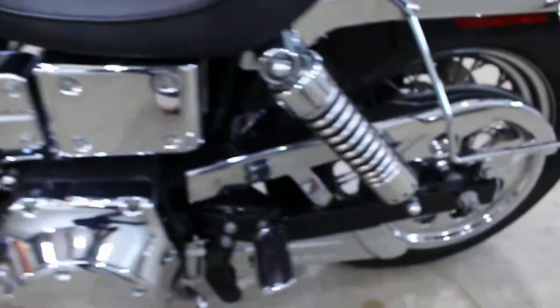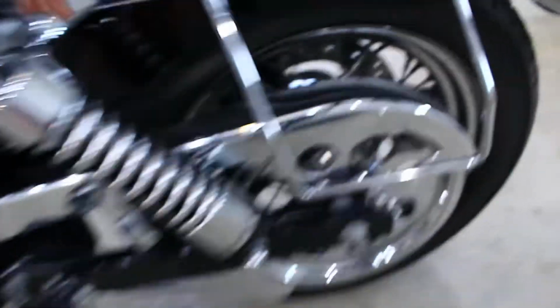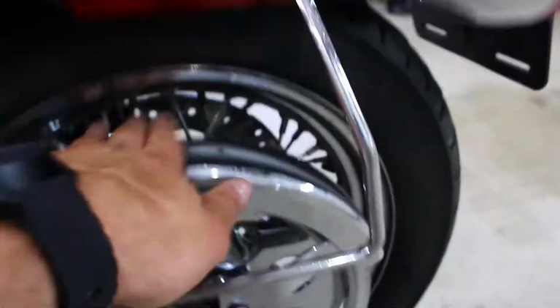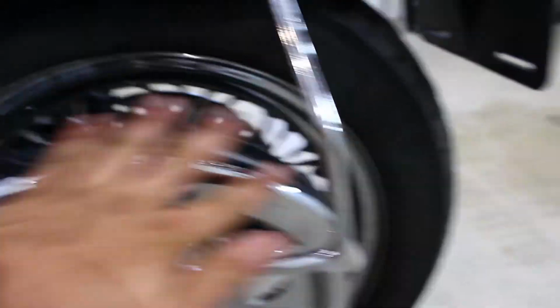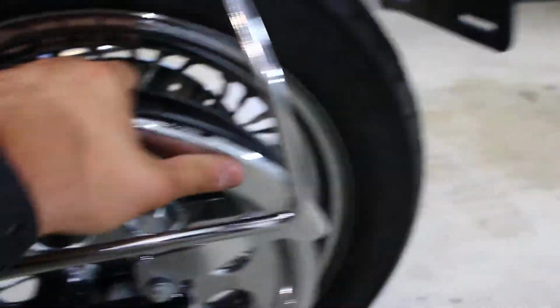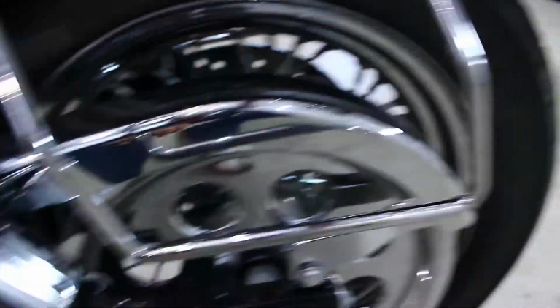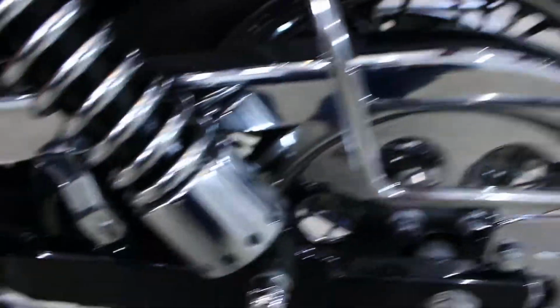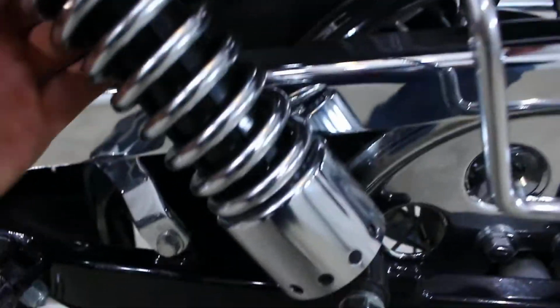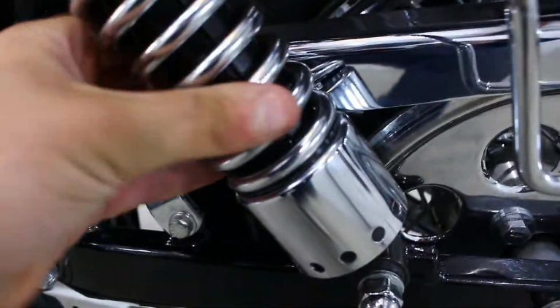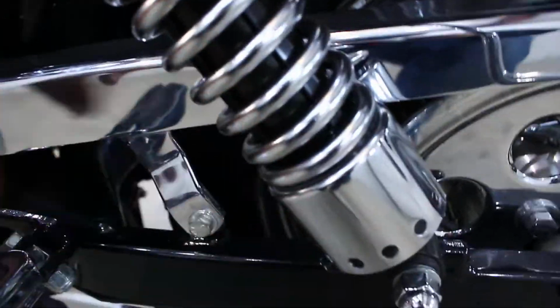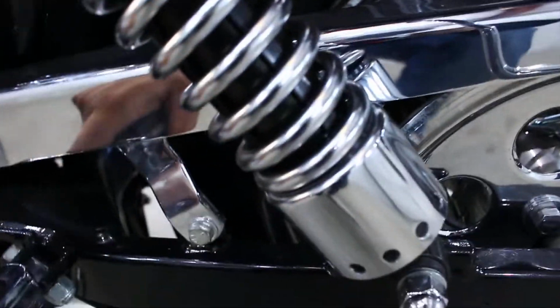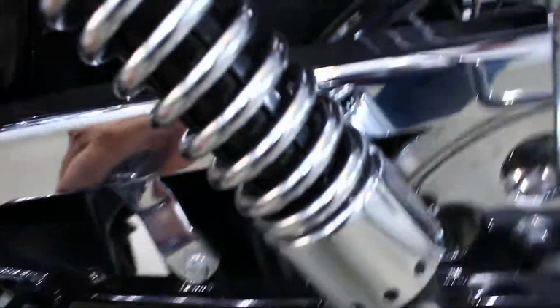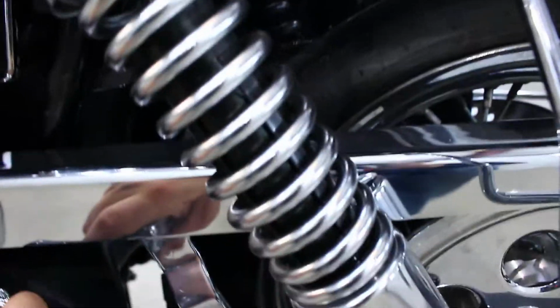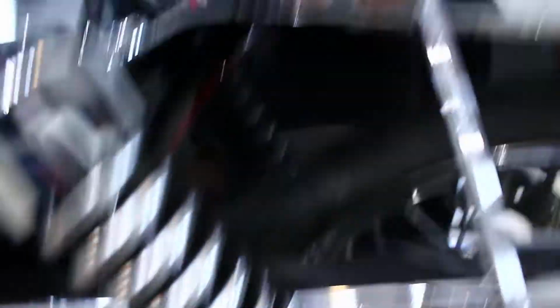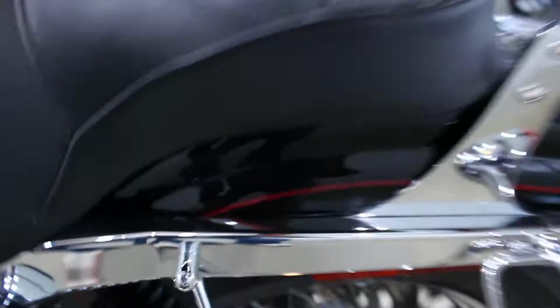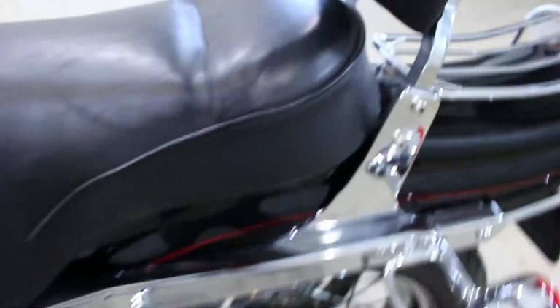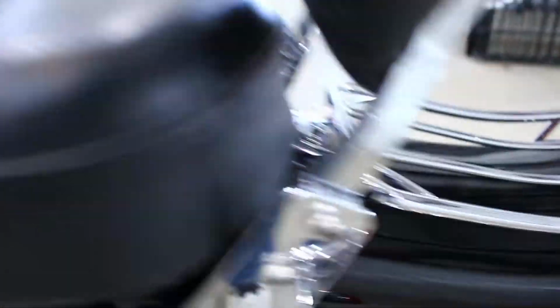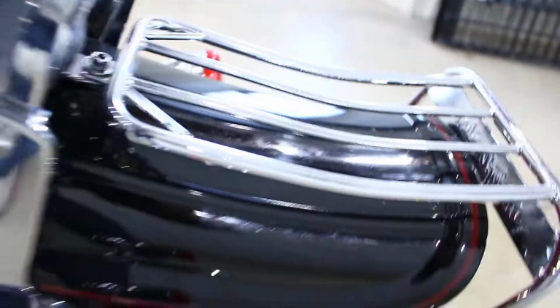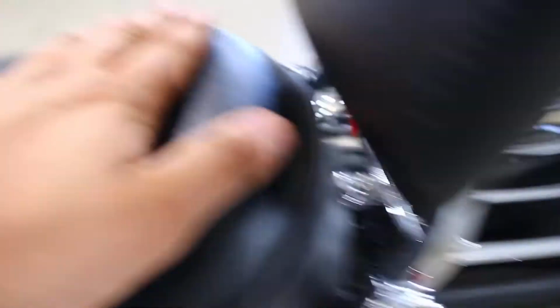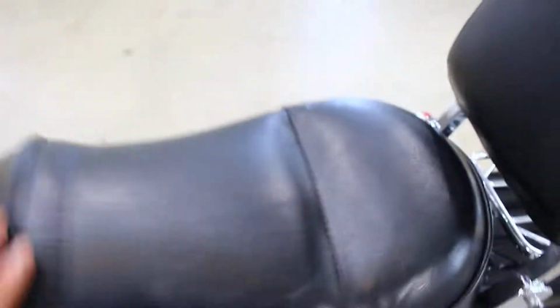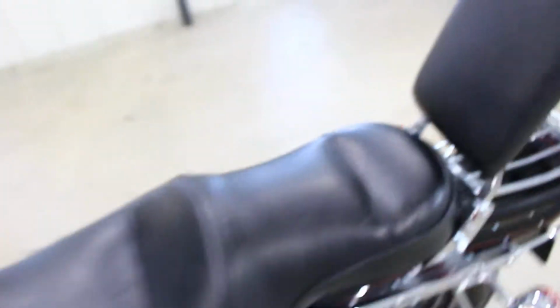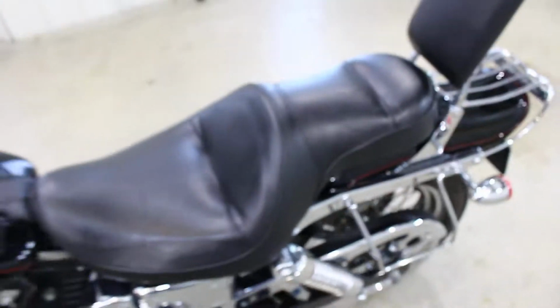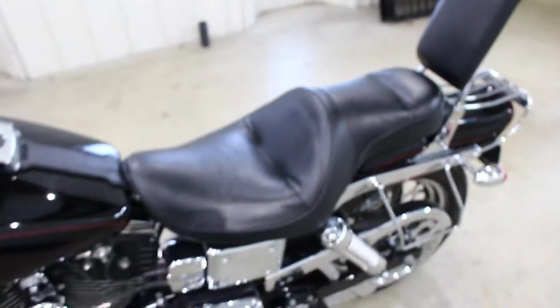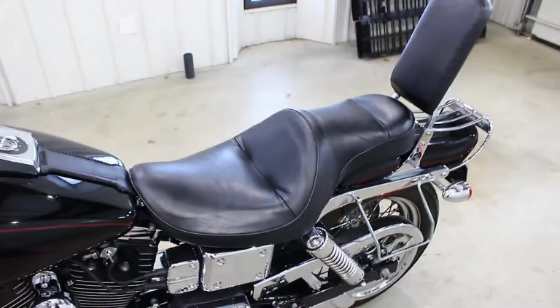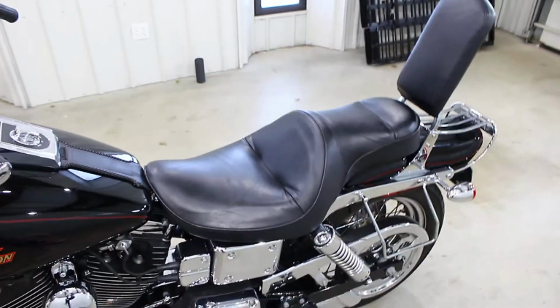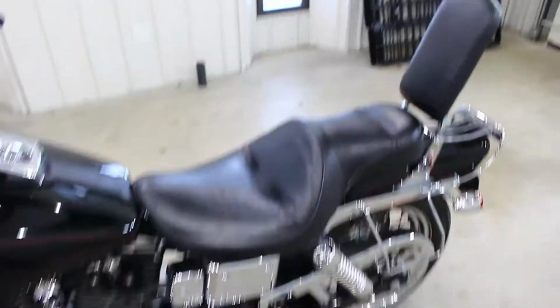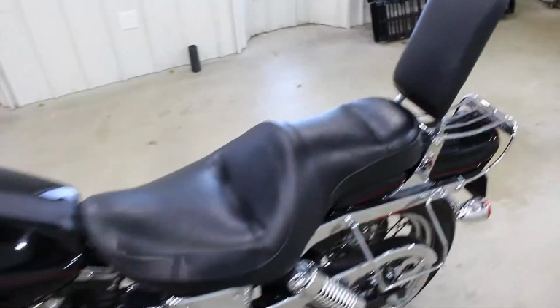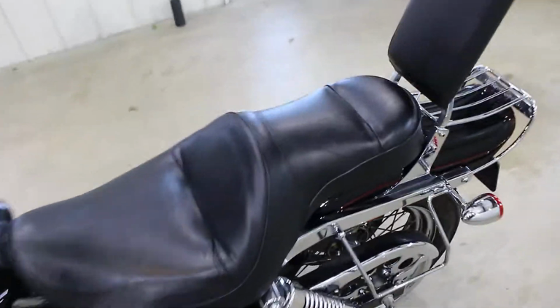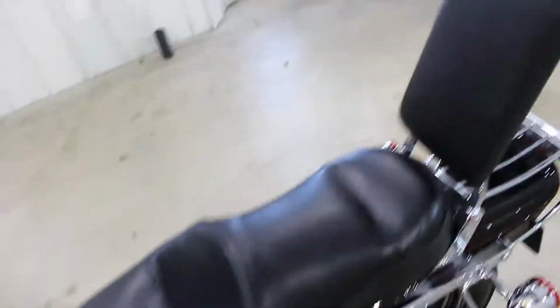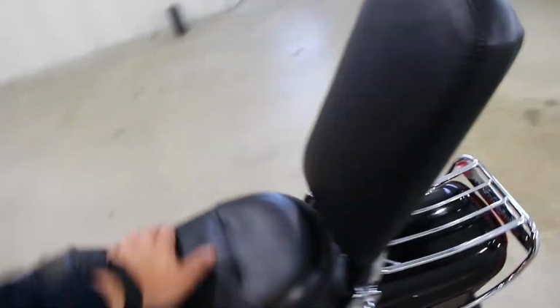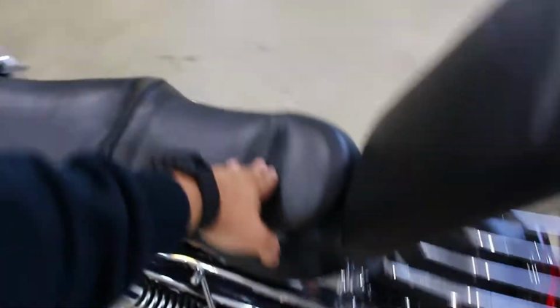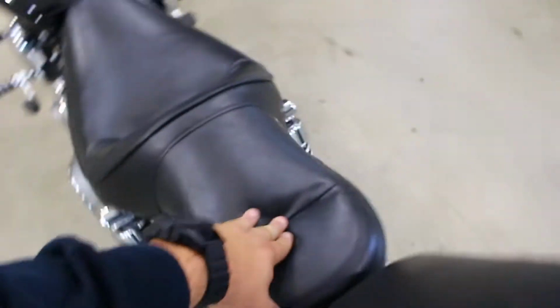It's even got the chrome cover along the side — that looks great. The shocks look great. This side of the rear fender looks great. Seat's in really good condition — I'm not seeing any rips or tears.